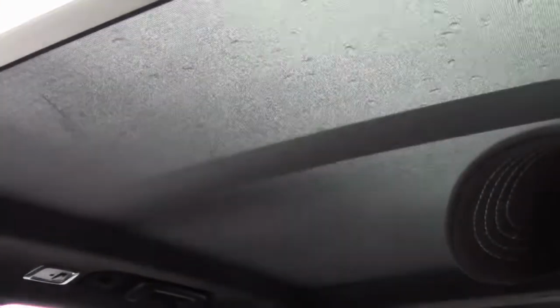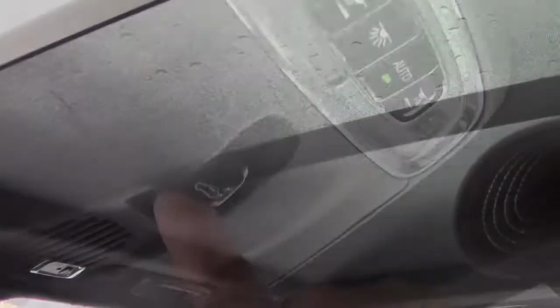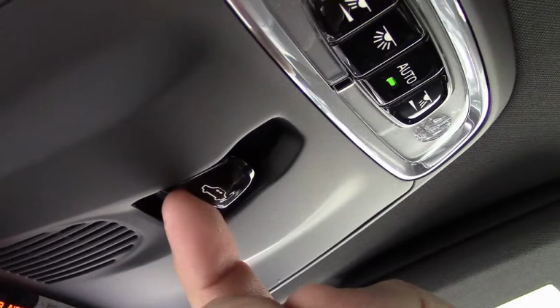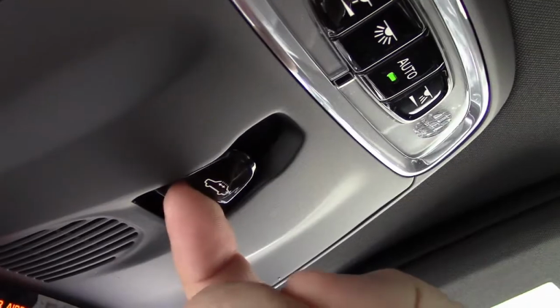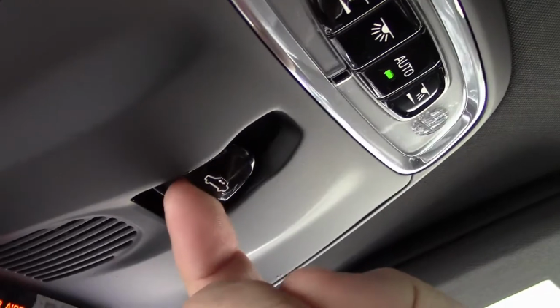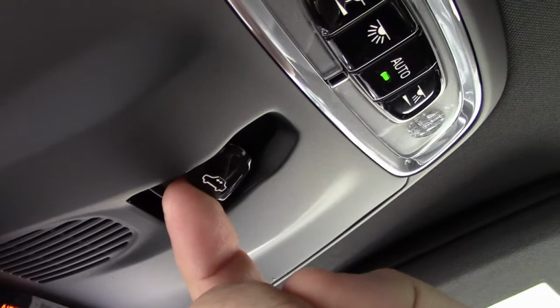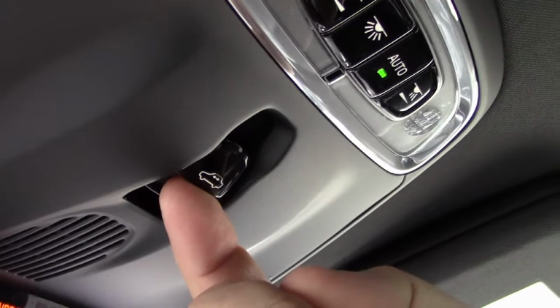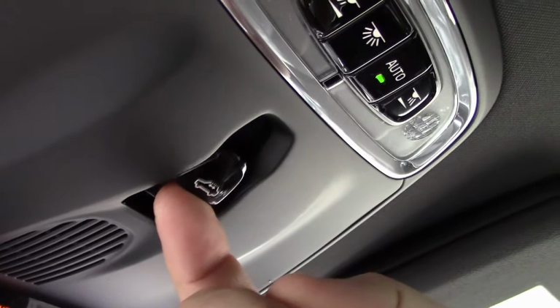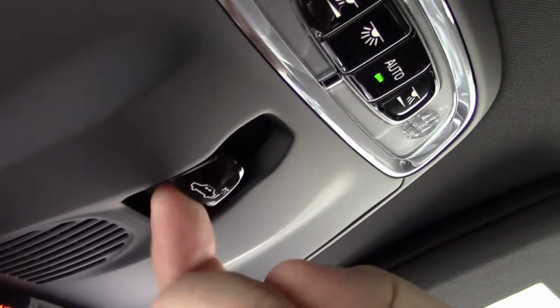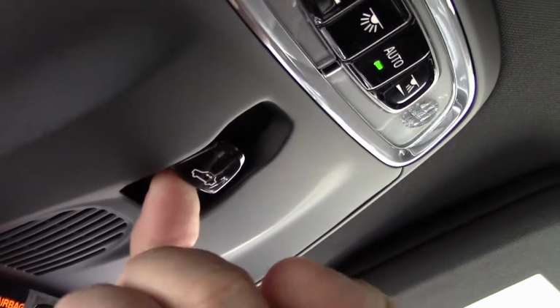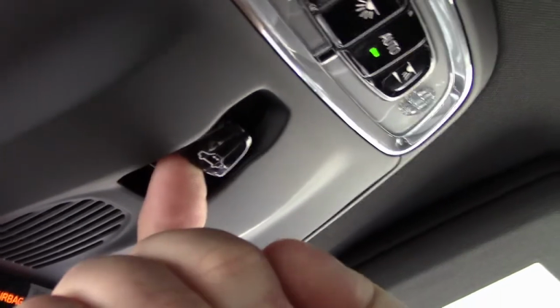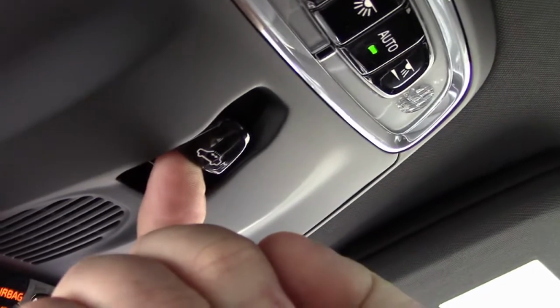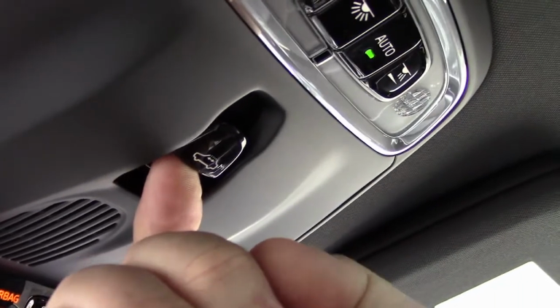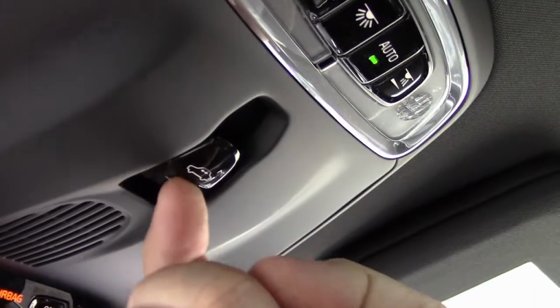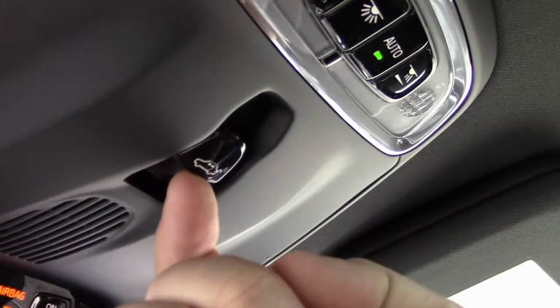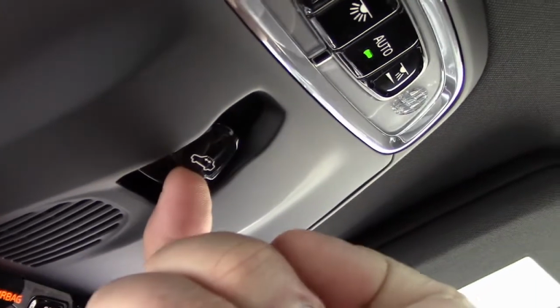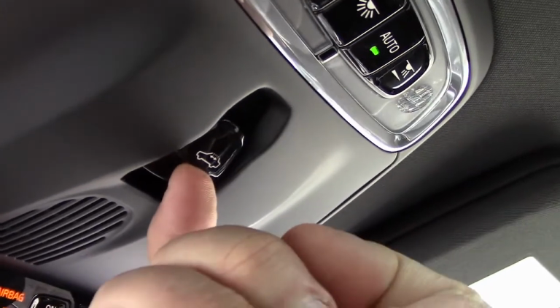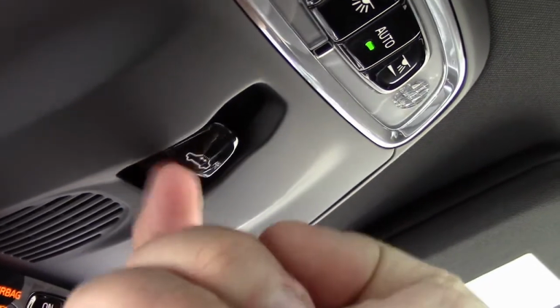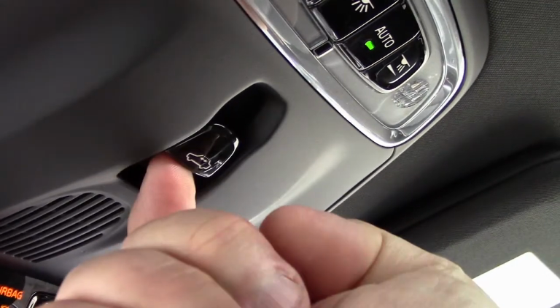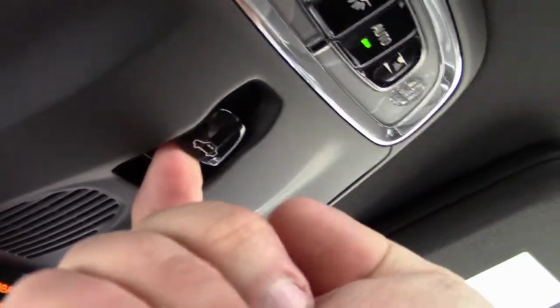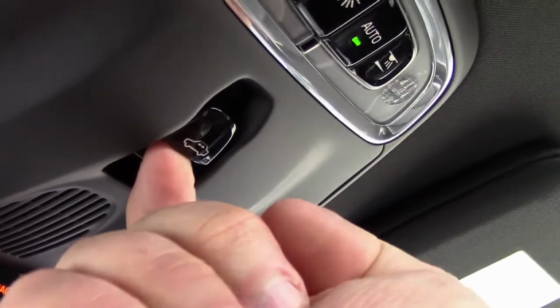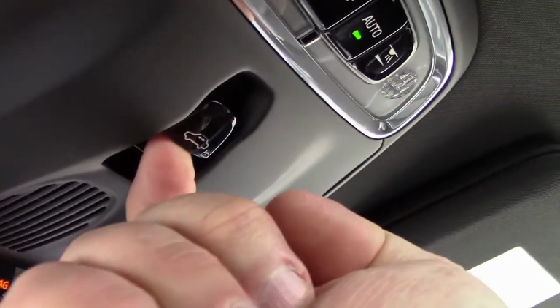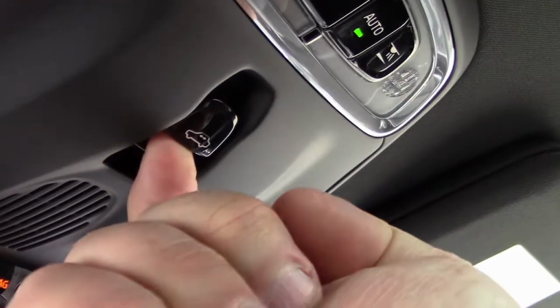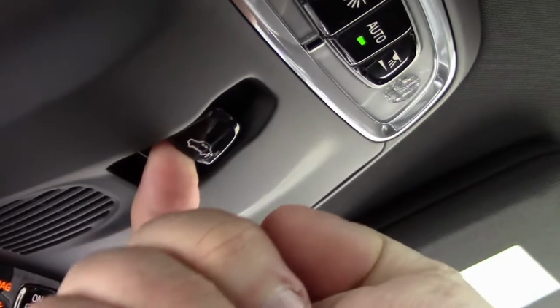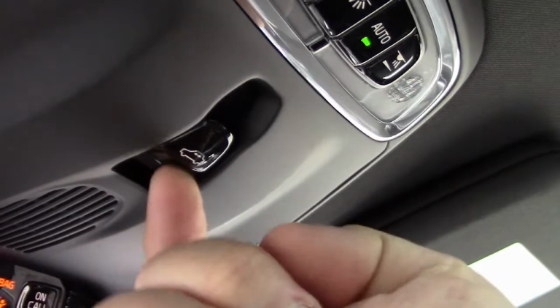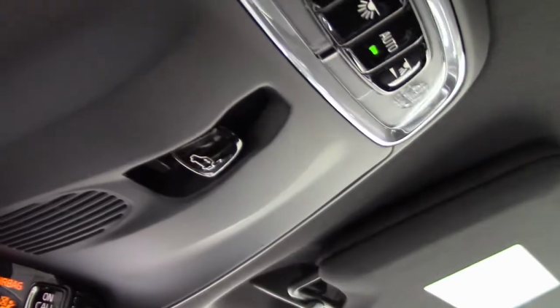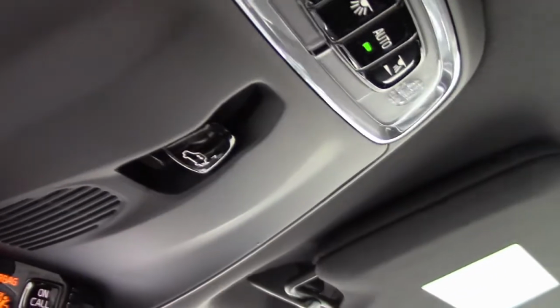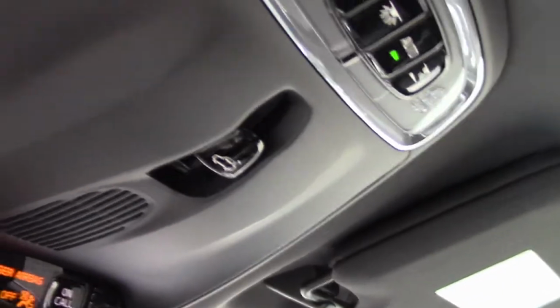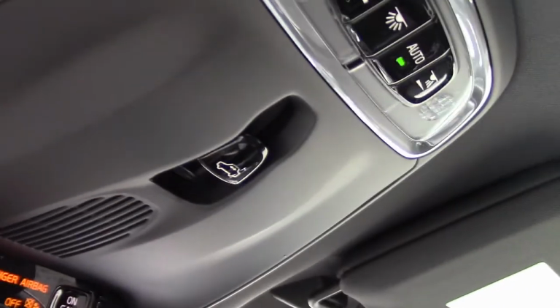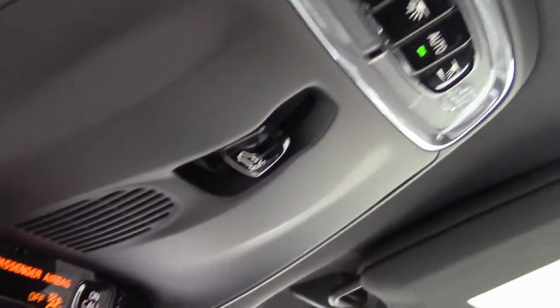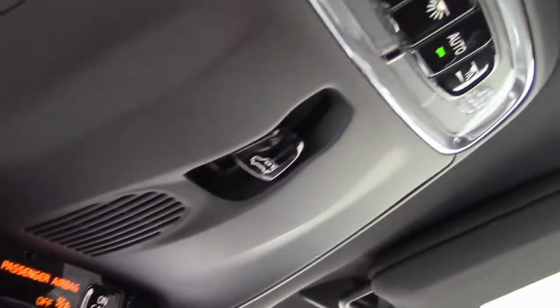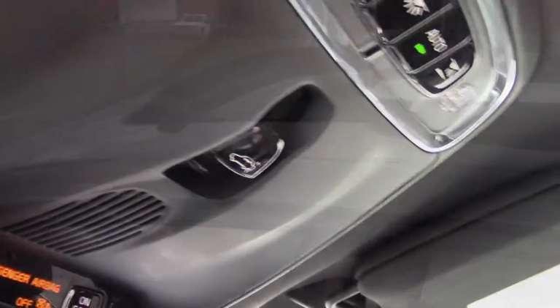Watch how I can pull back but actually be putting enough upward force to move the switch to the up position. Watch the difference here between back and up.